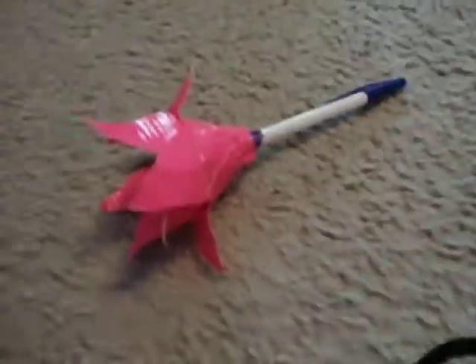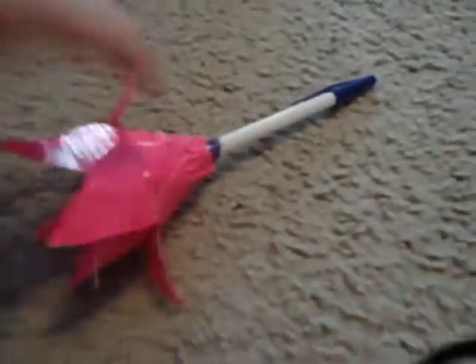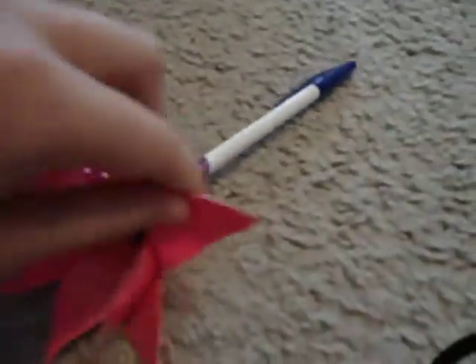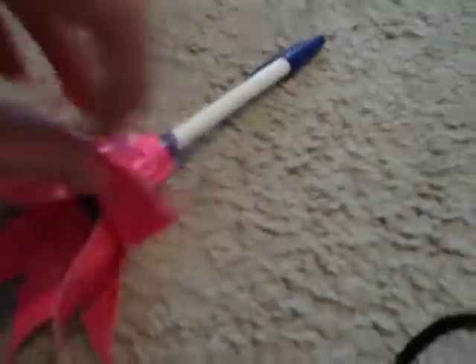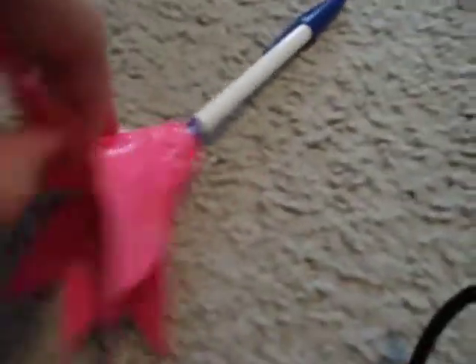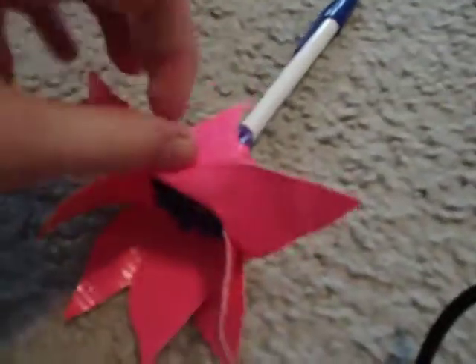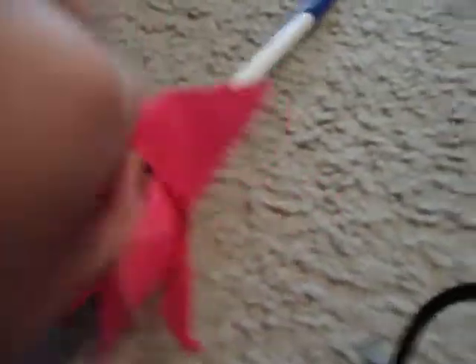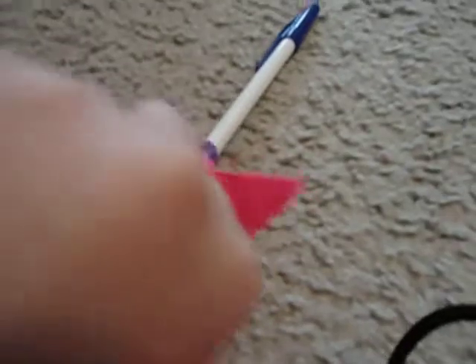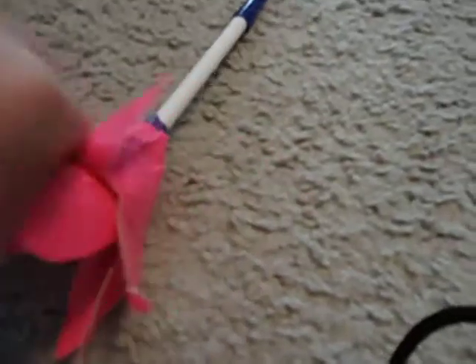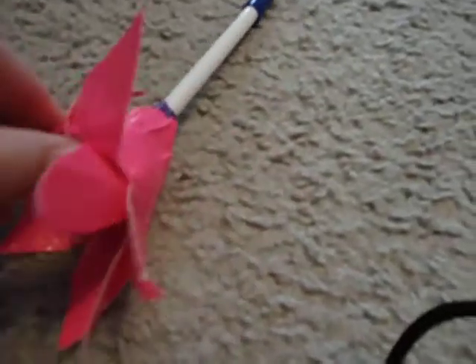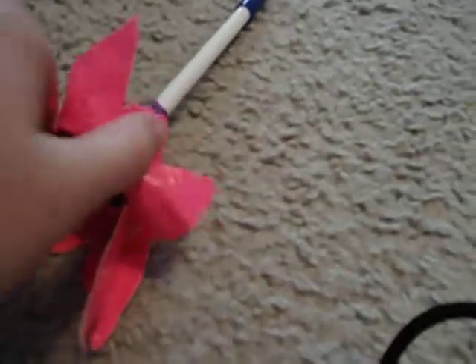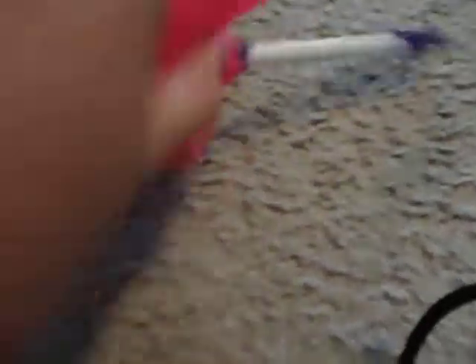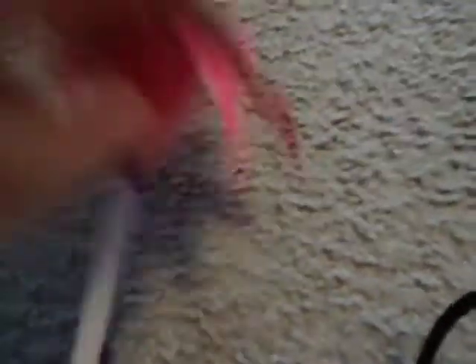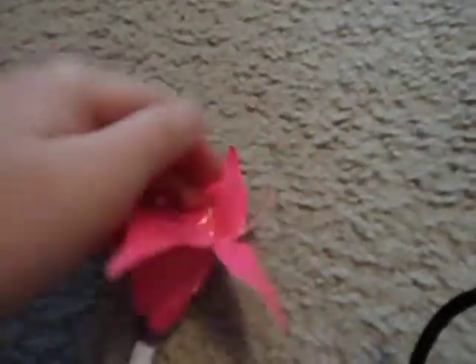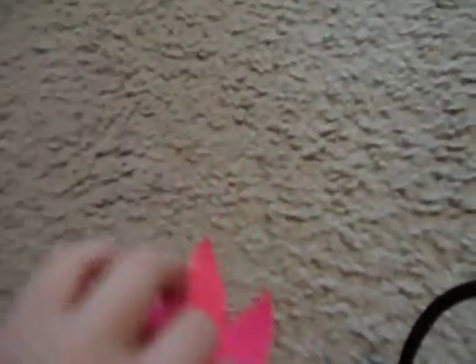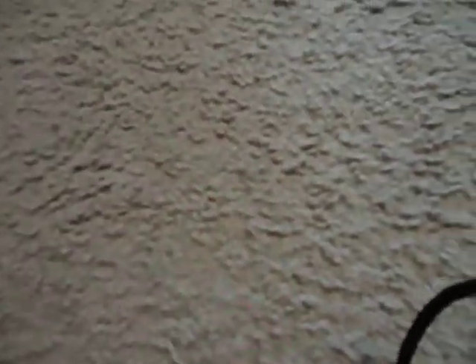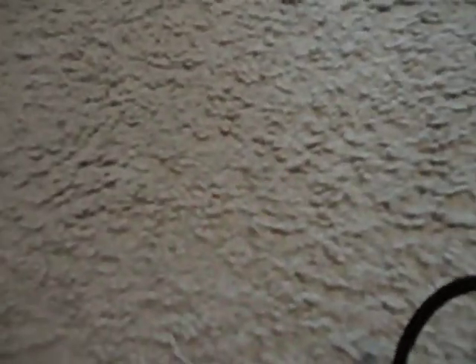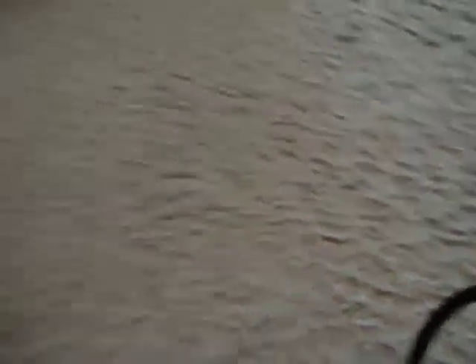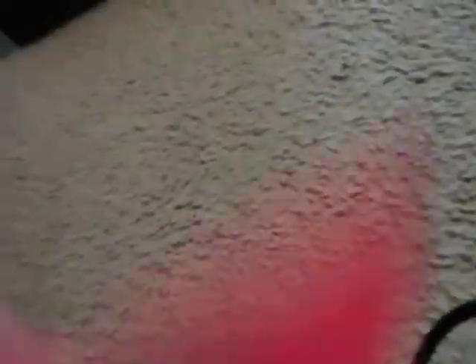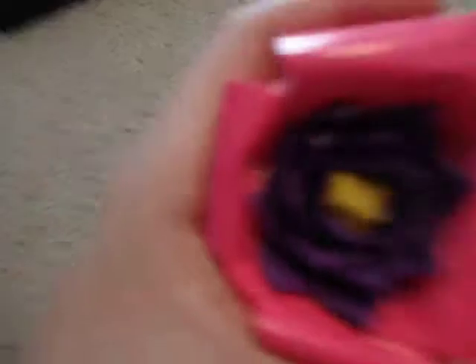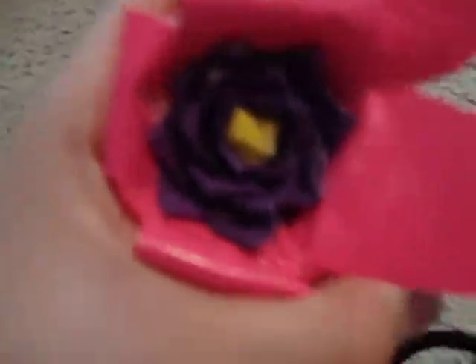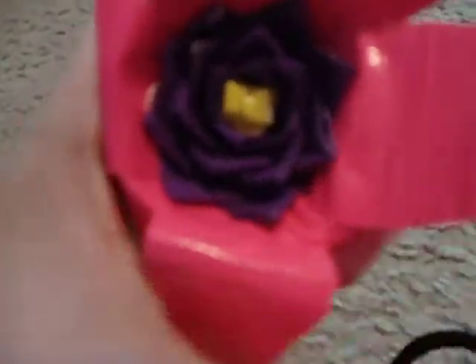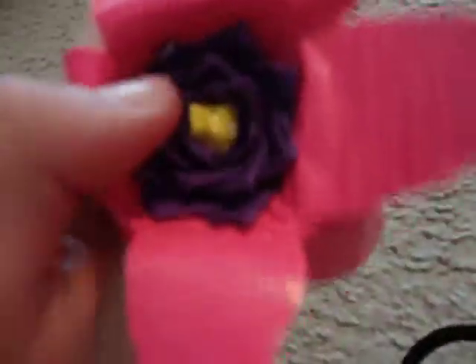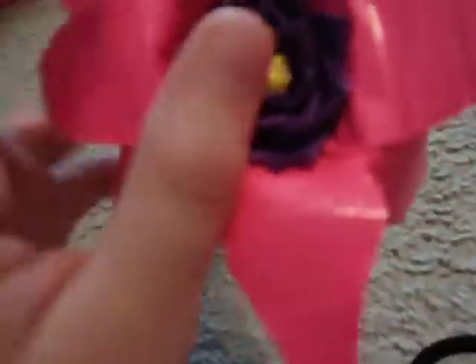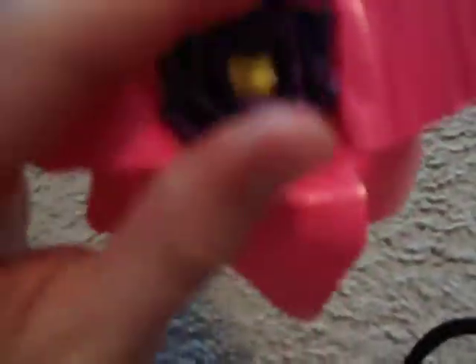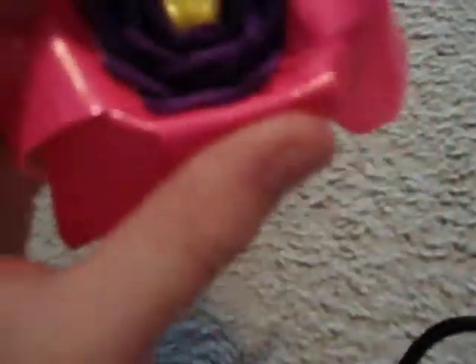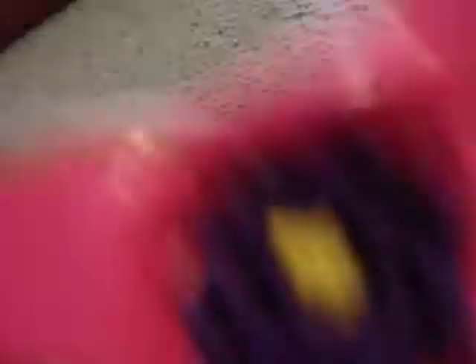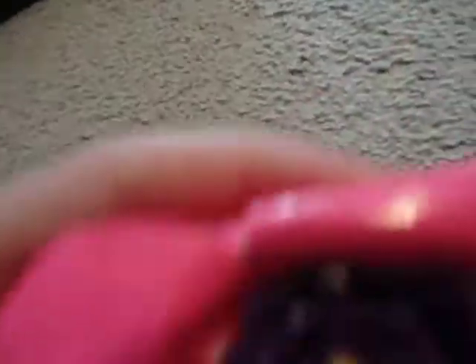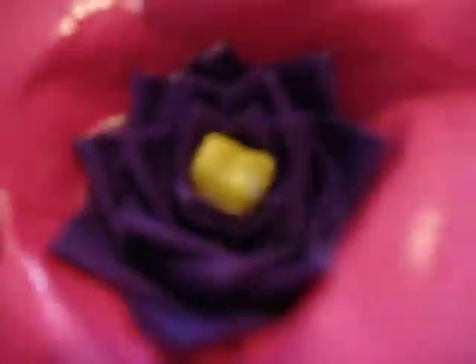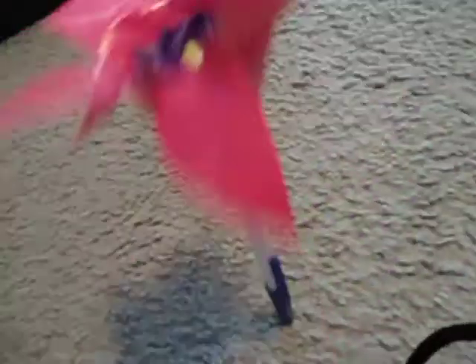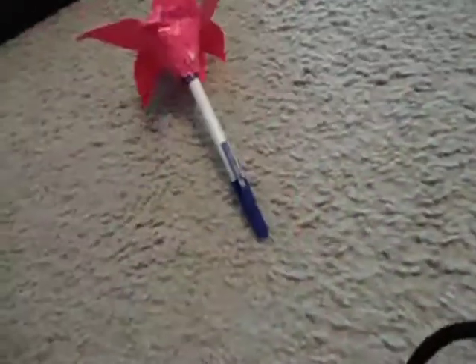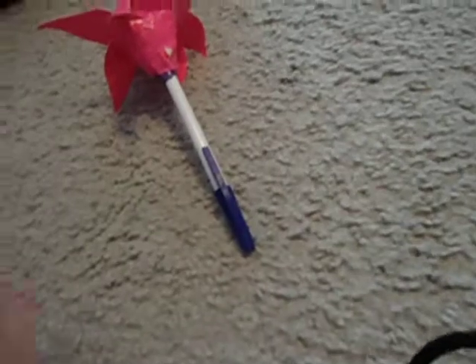It's really supposed to have wires right here to hold the petals back, but you can pretty much just fold them. On the inside, you make just a regular flower, but it's going to be really small.